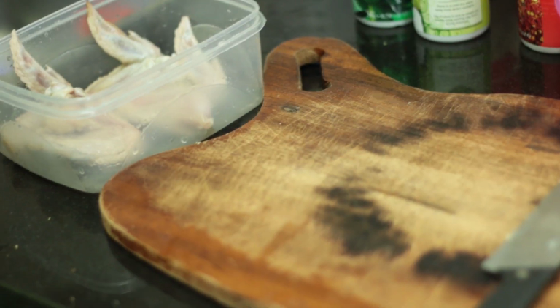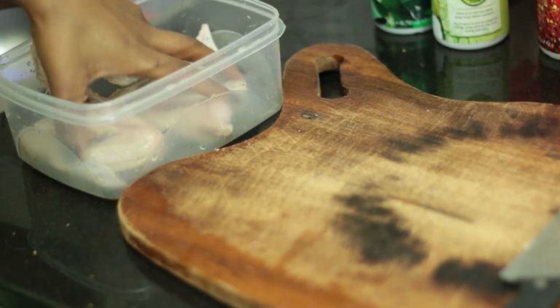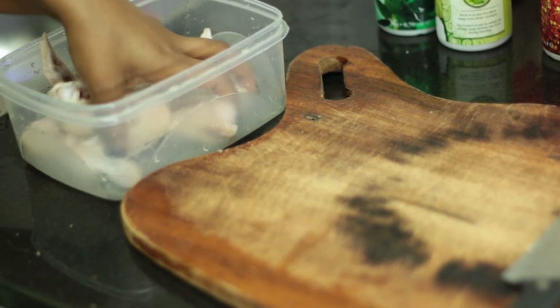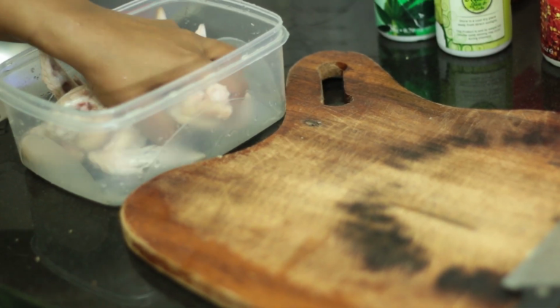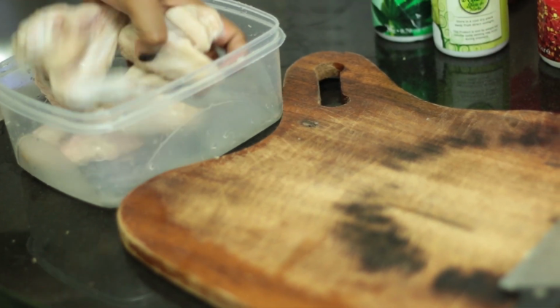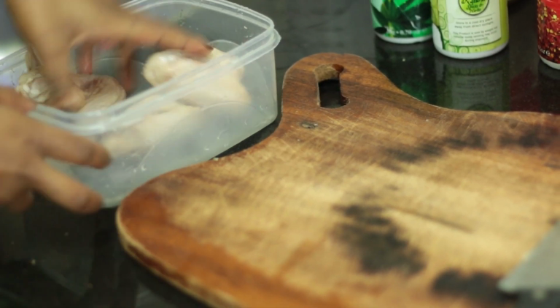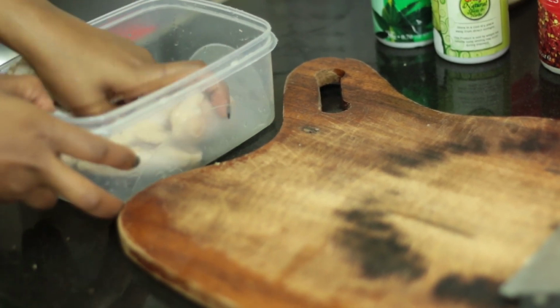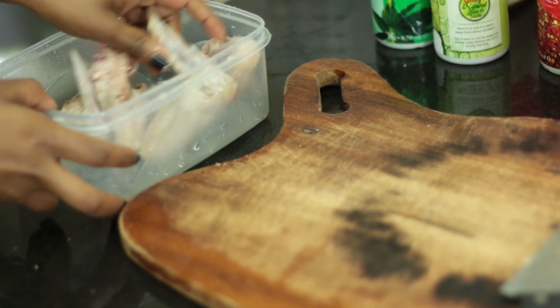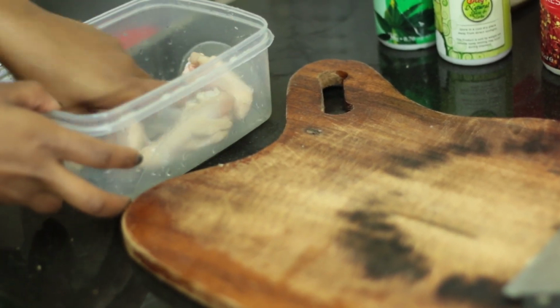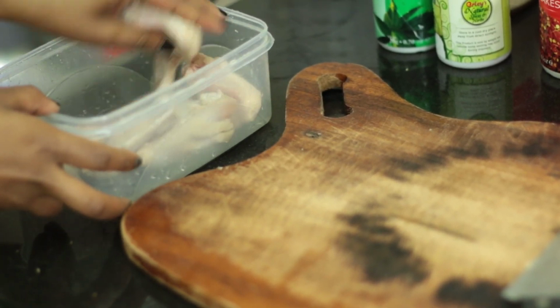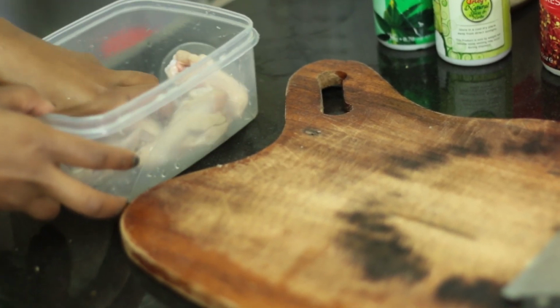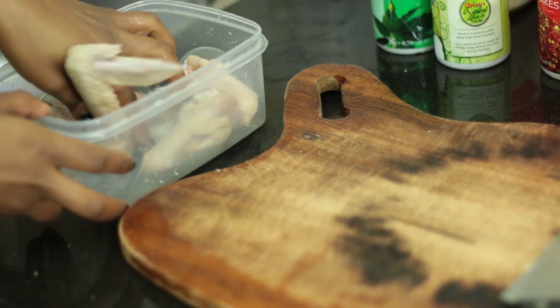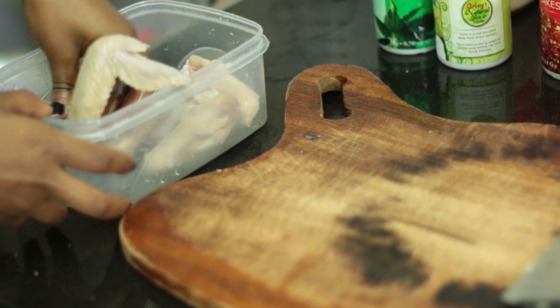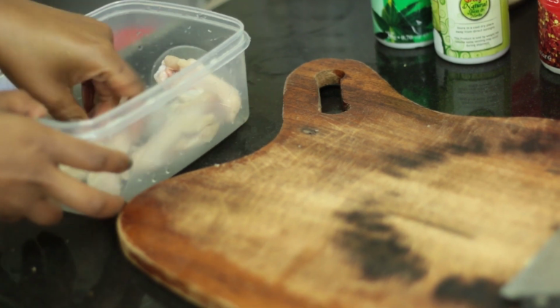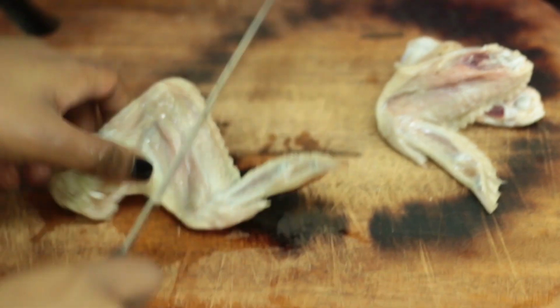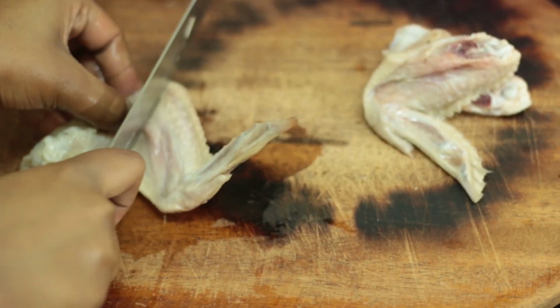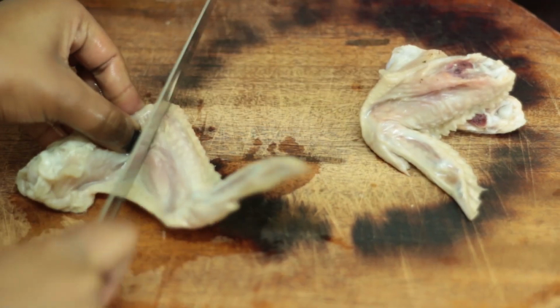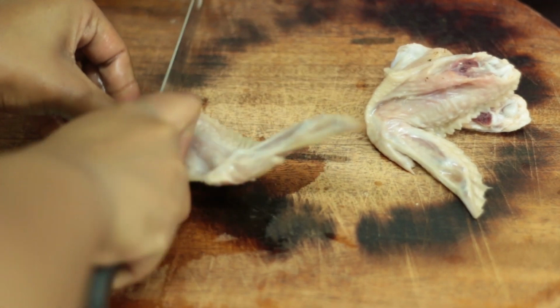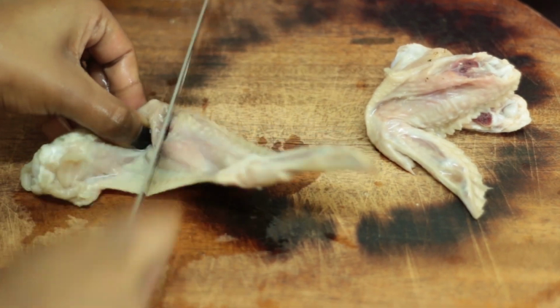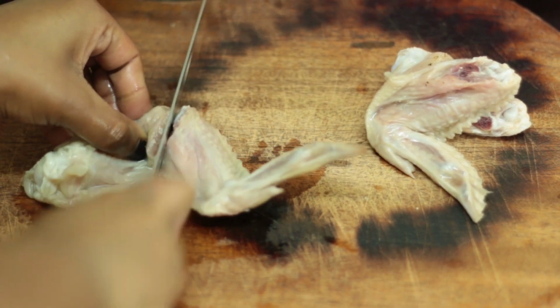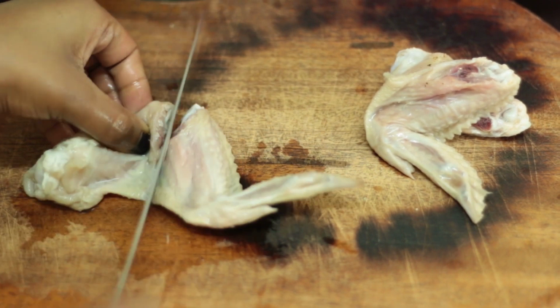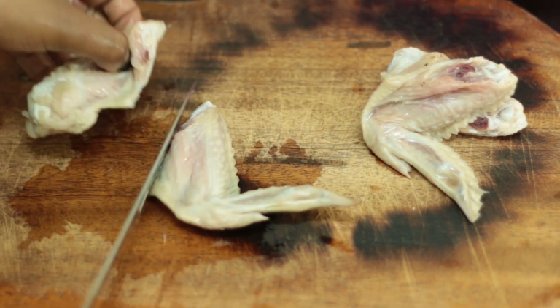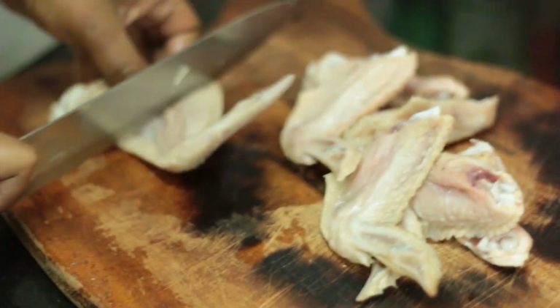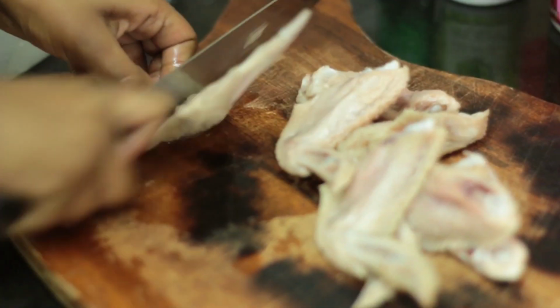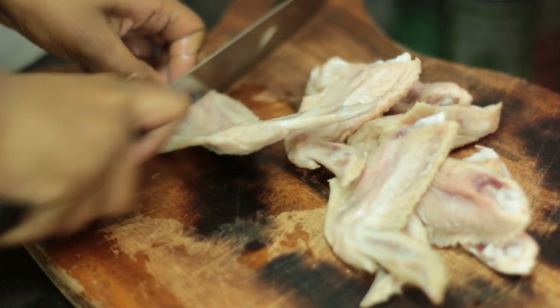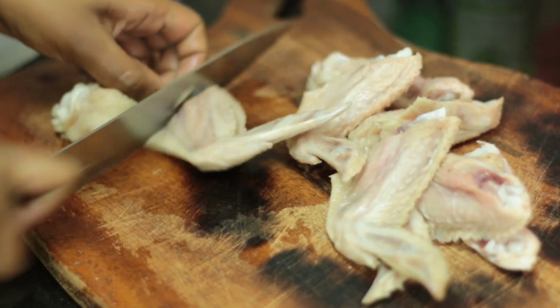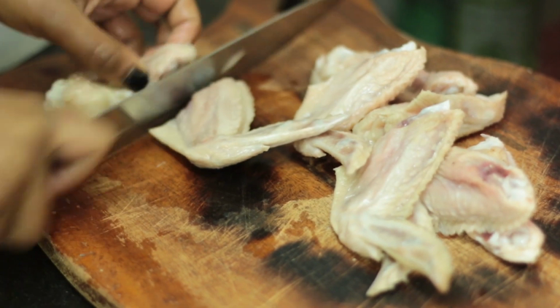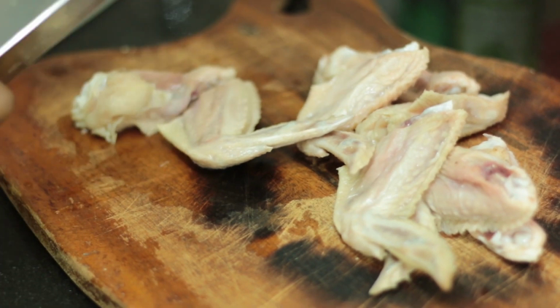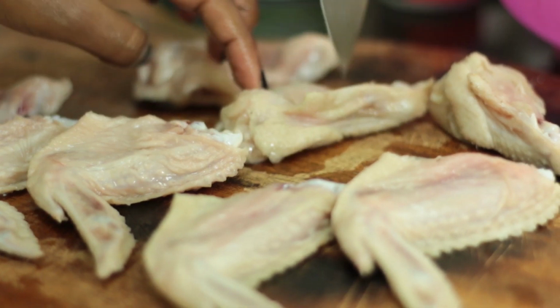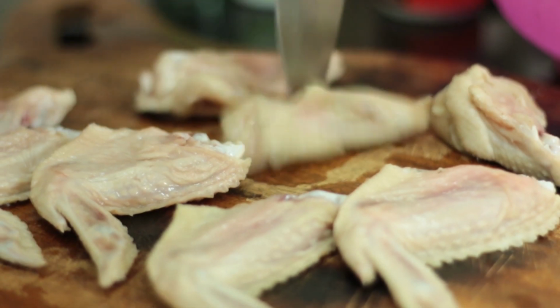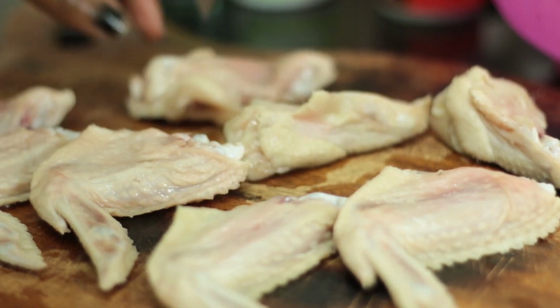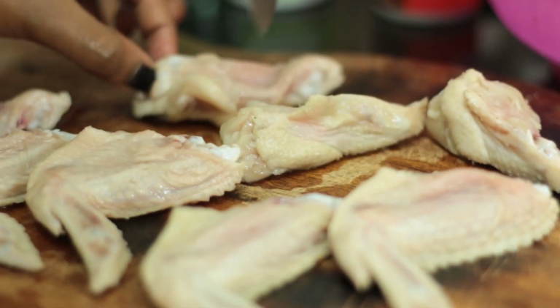So we've gone ahead and washed our wings. Then we've tossed them into some vinegar, like you guys know how I love to do it. You're just going to cut them in half like we usually do. And once we're done cutting them, you're just going to lay them out on your chopping board.